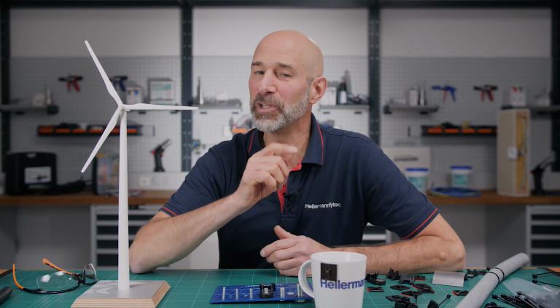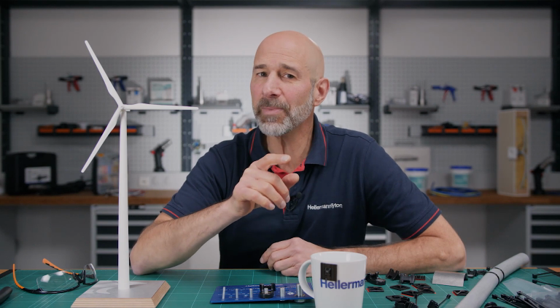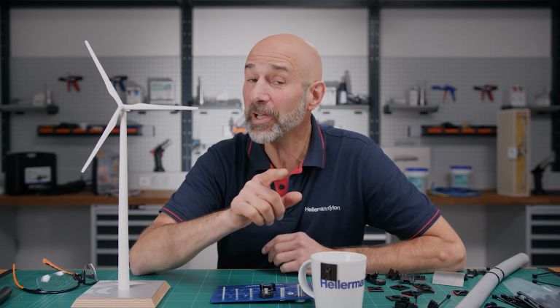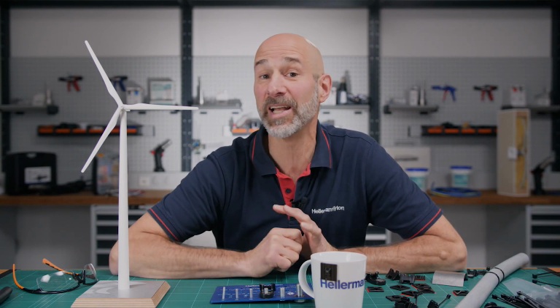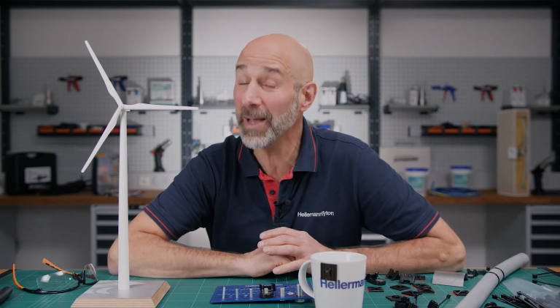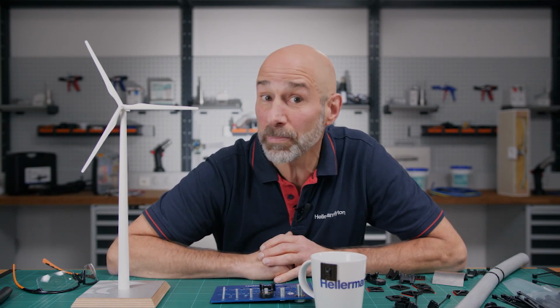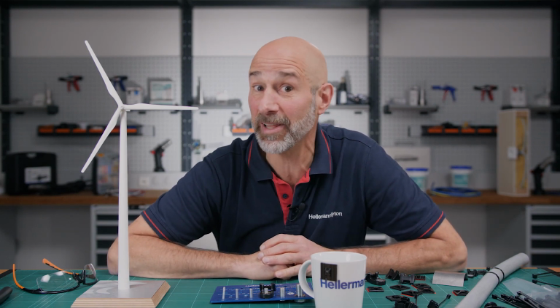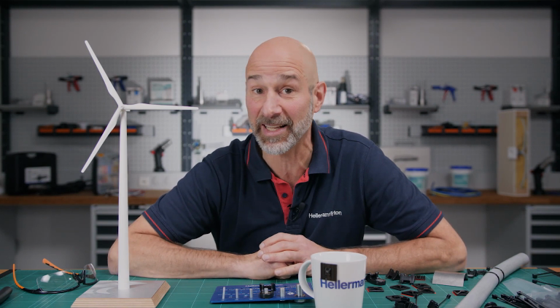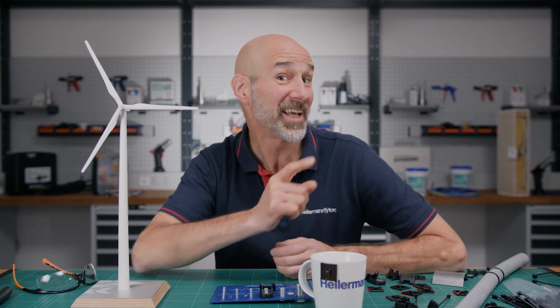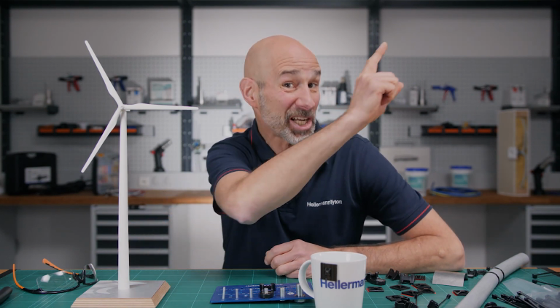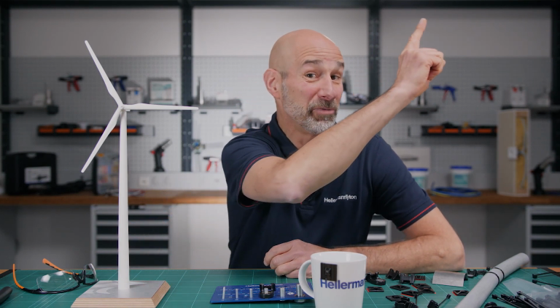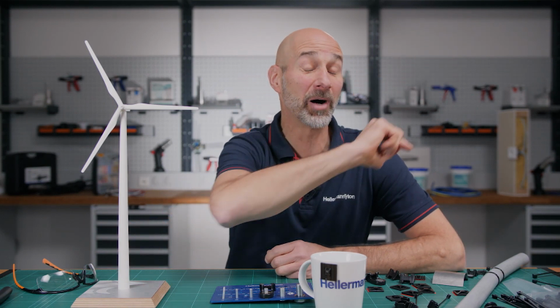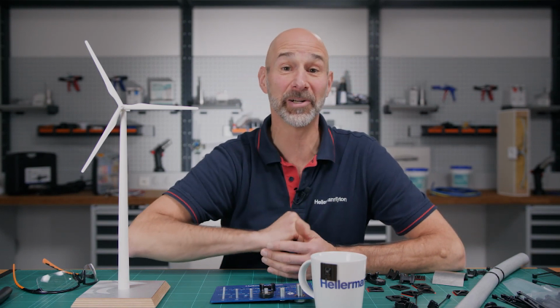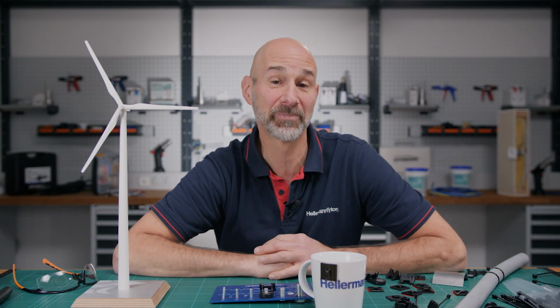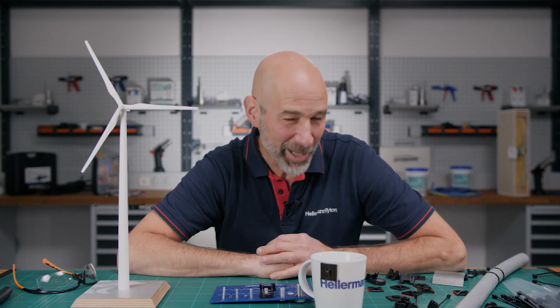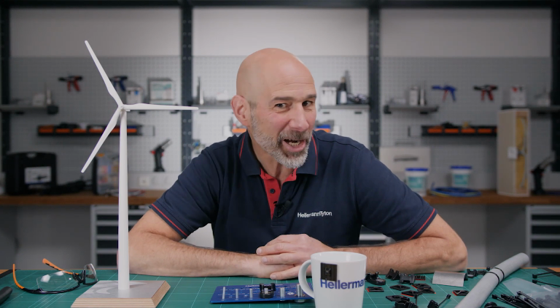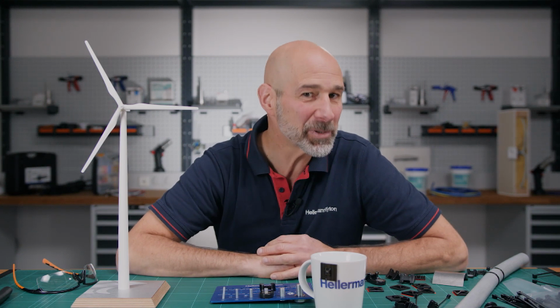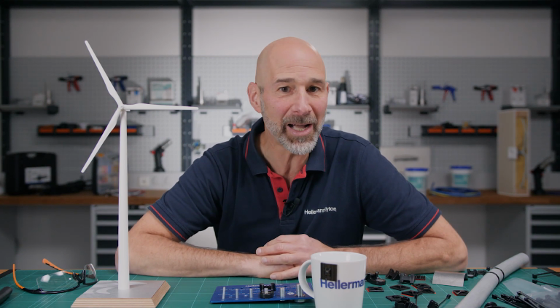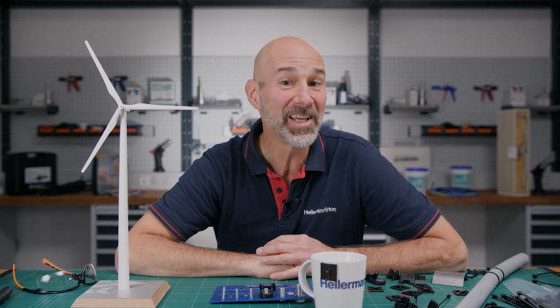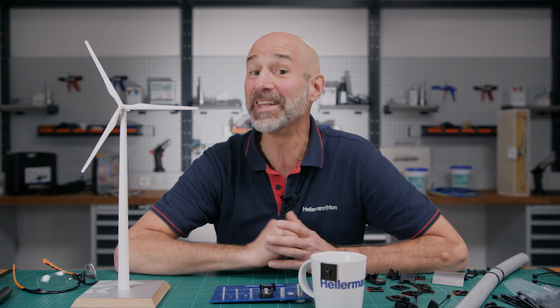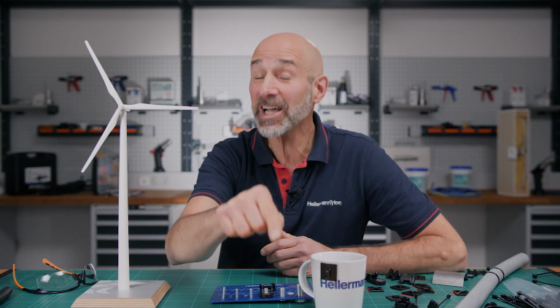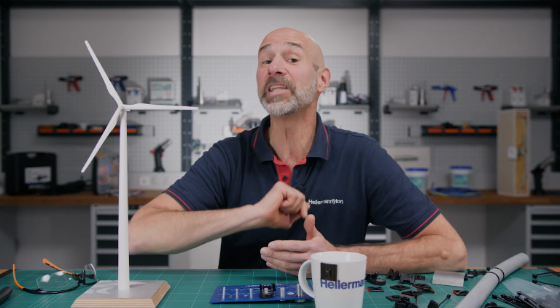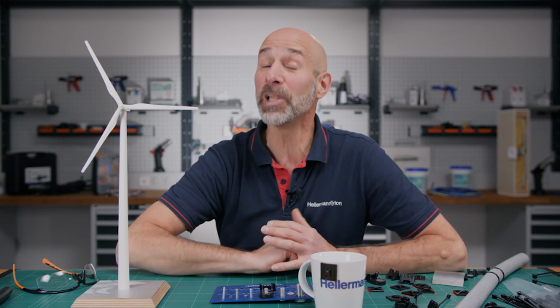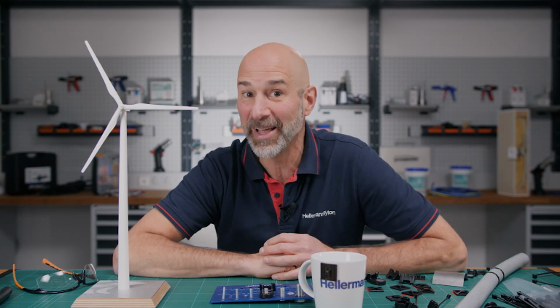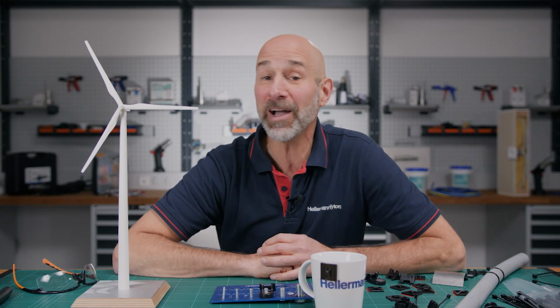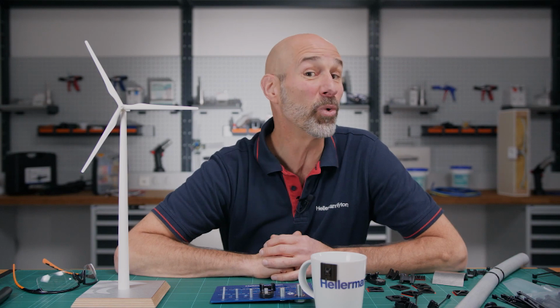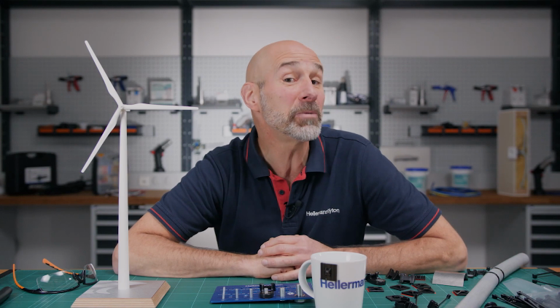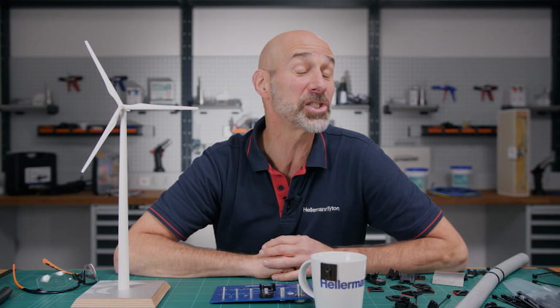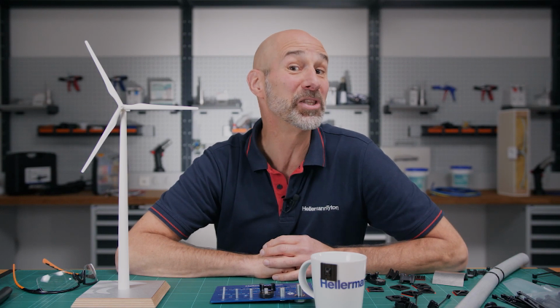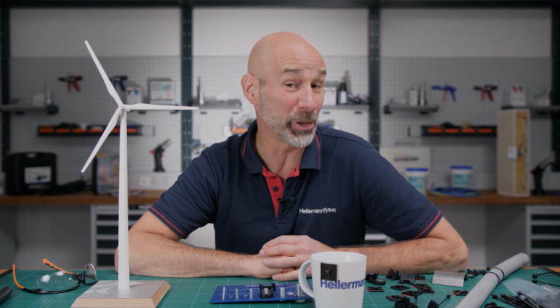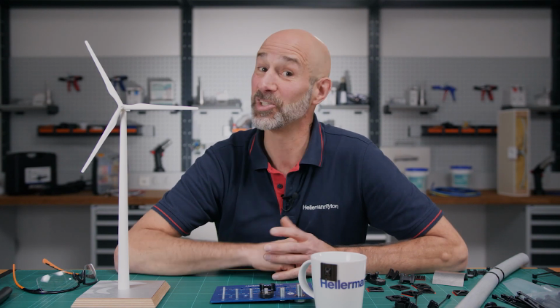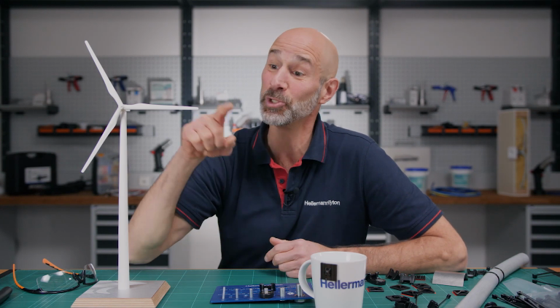If you'd like some helpful hints on how best to apply FlexTac, check out the video up here. Are you ready to try our cable tie mounts? Click on the link below and find out where you can purchase them near you. See you soon!